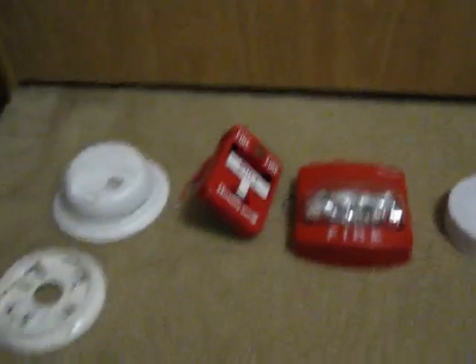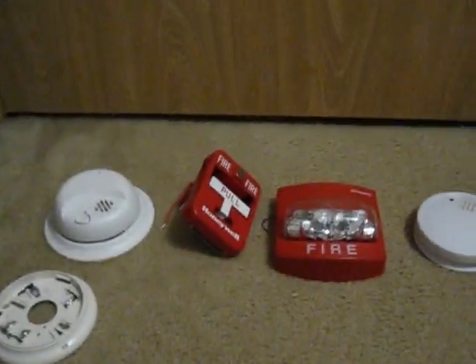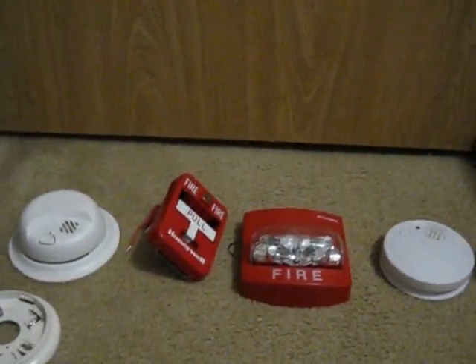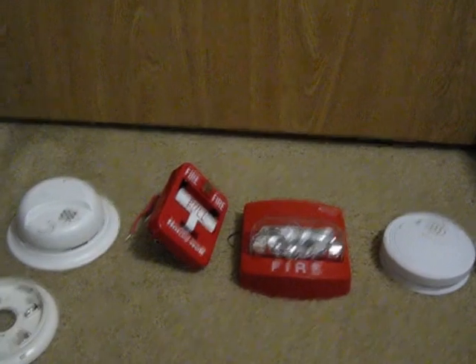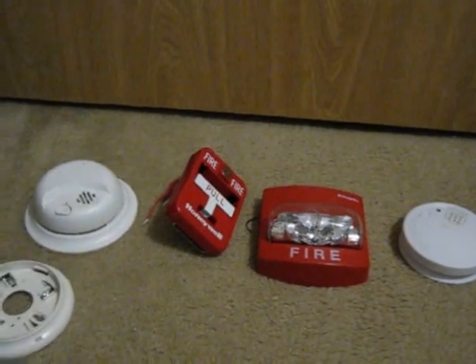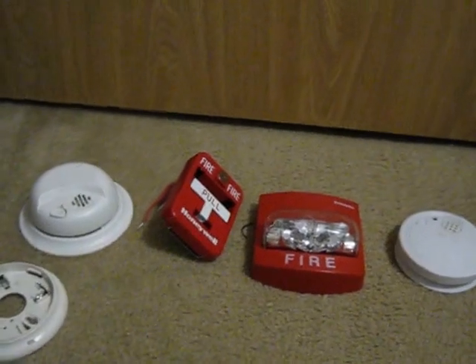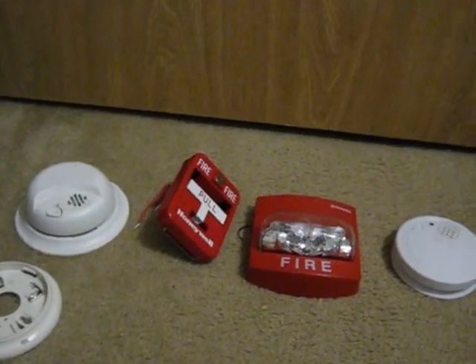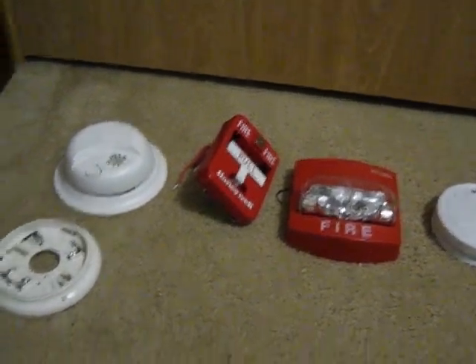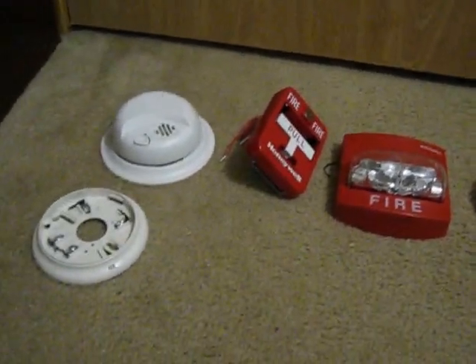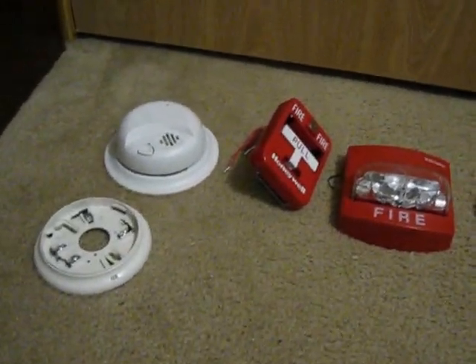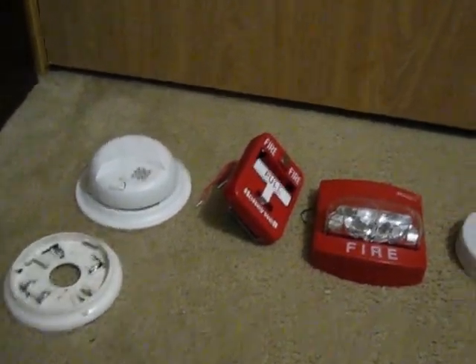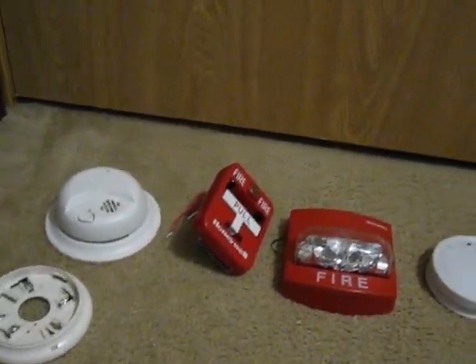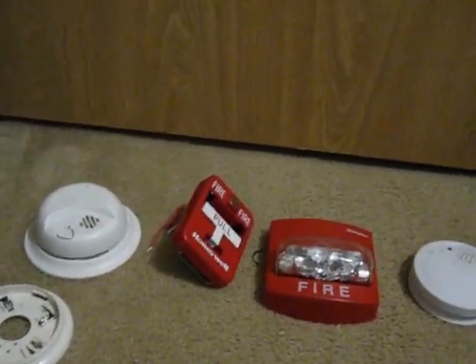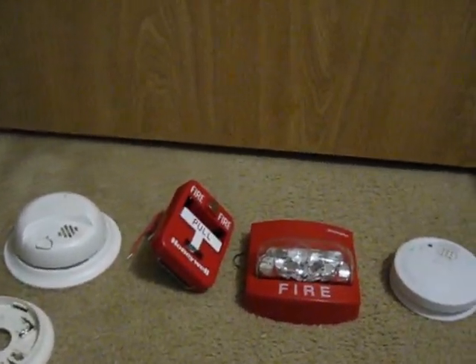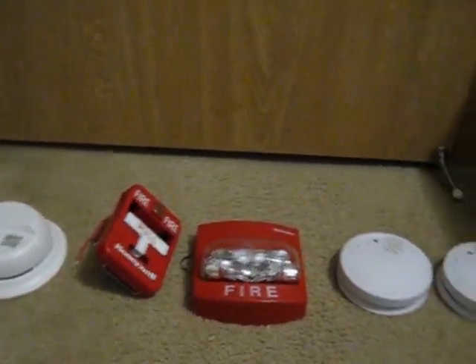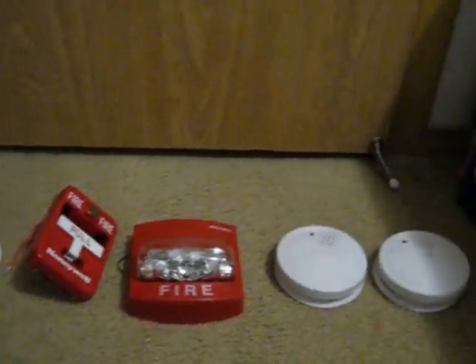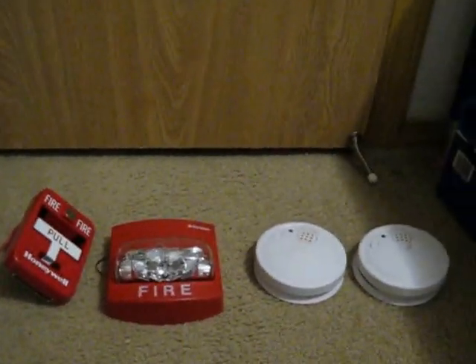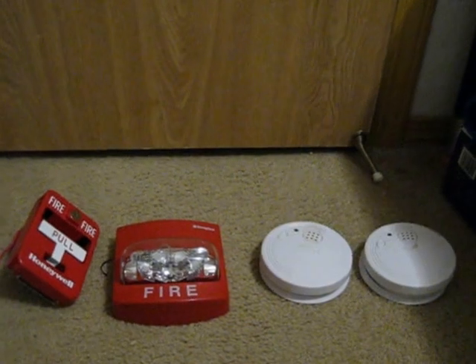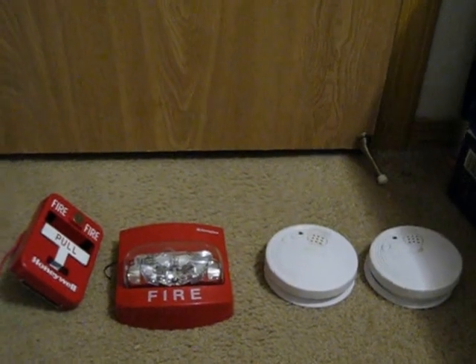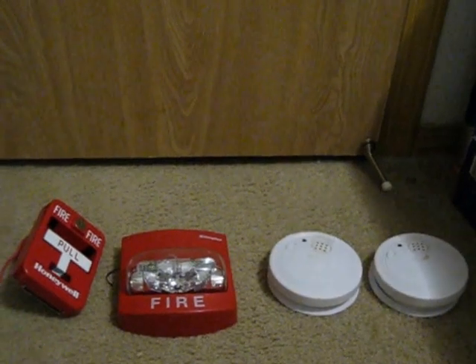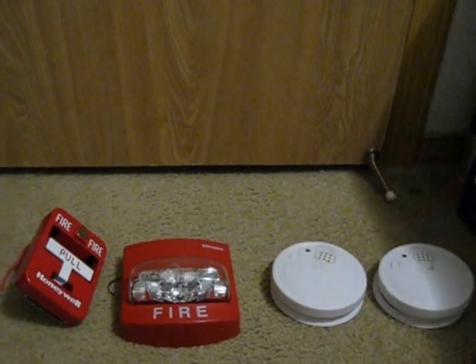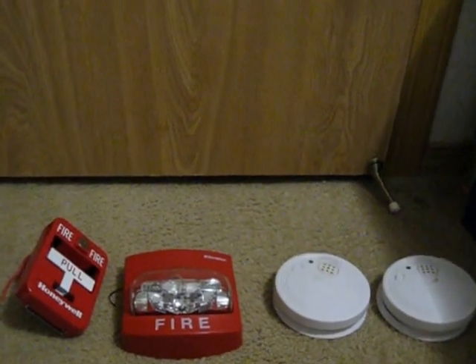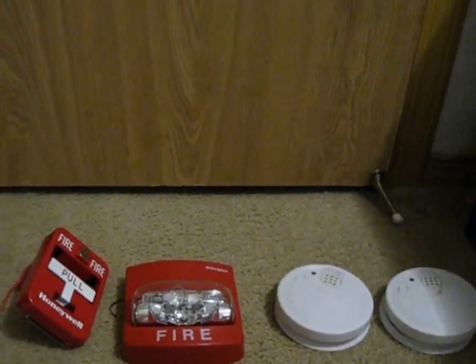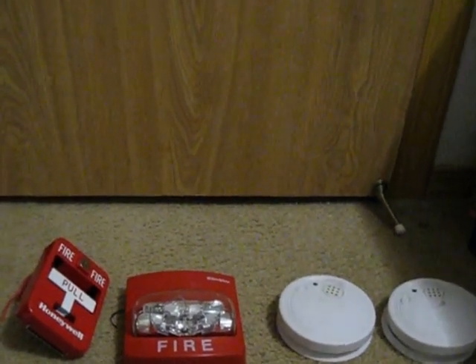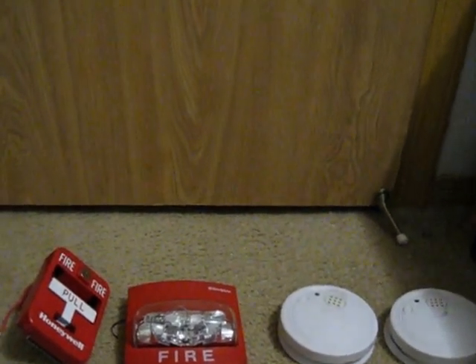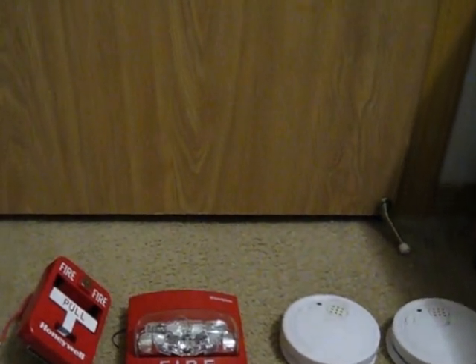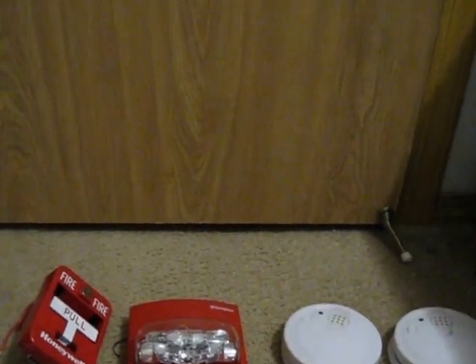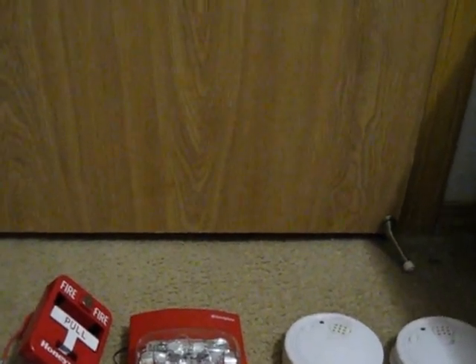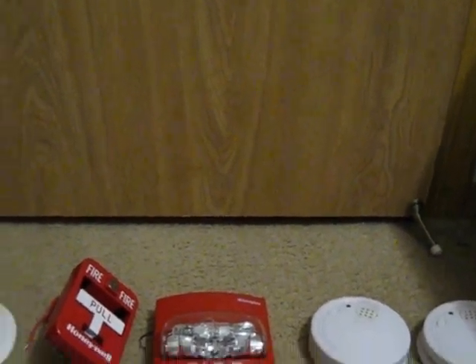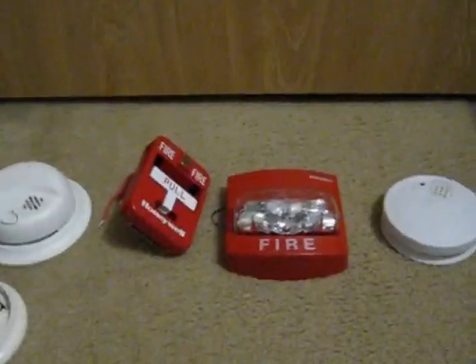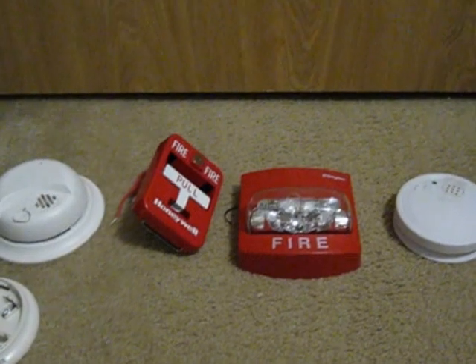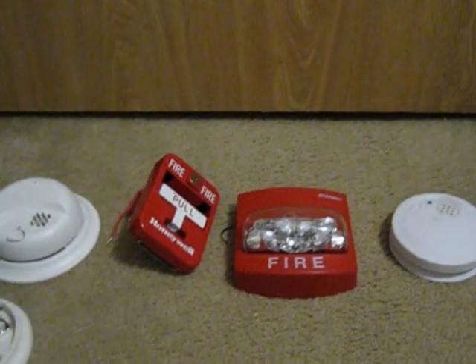Yes, this is the entire collection. It's pretty small, but it will grow, because I'm going to get two new alarms from Mercury. It's going to be either a Firelight BG10 or a Simplex 2099-9754.